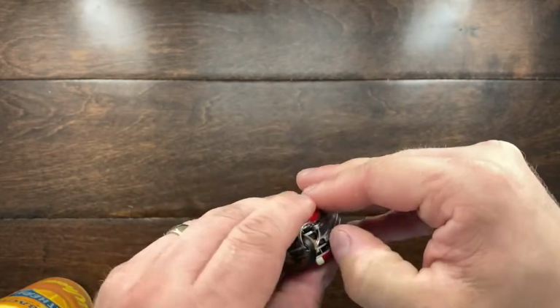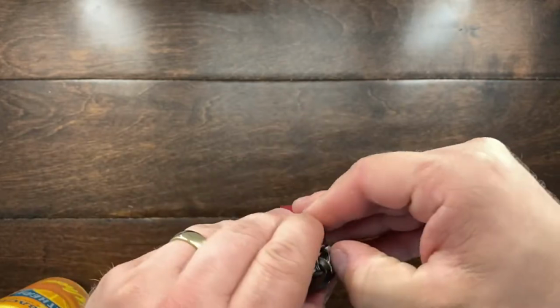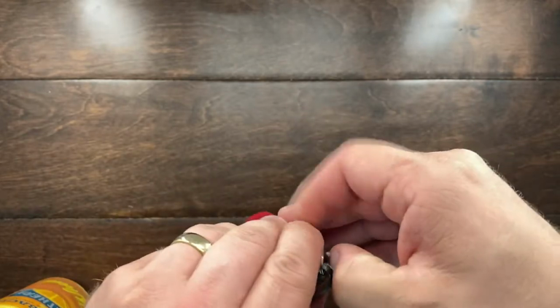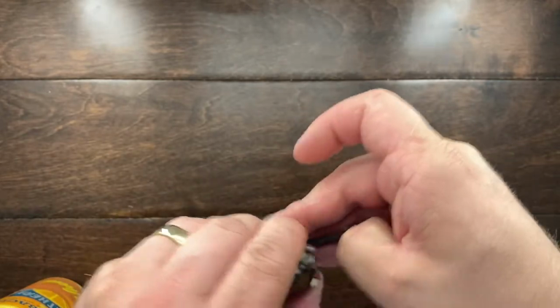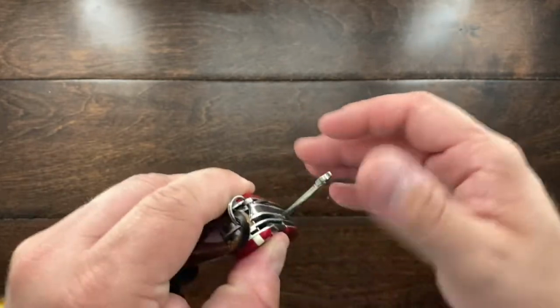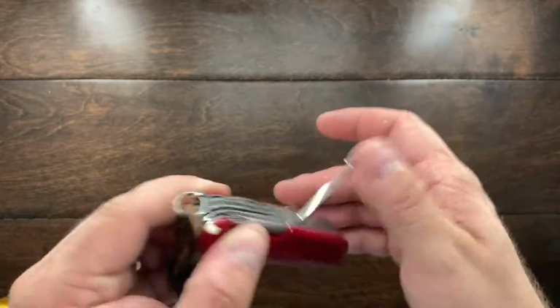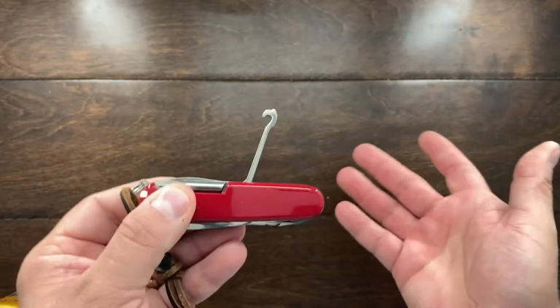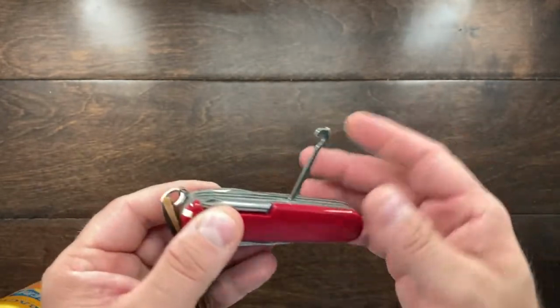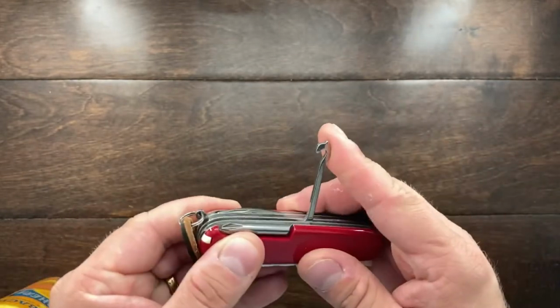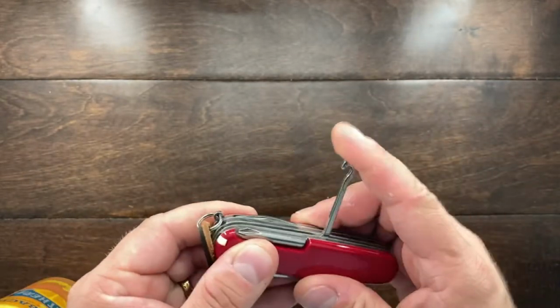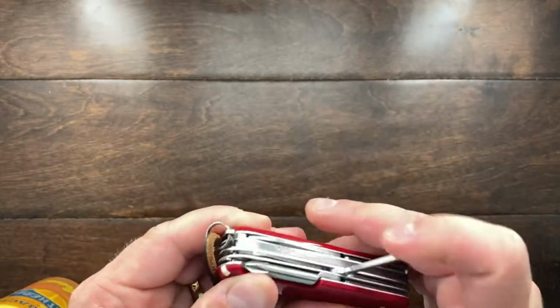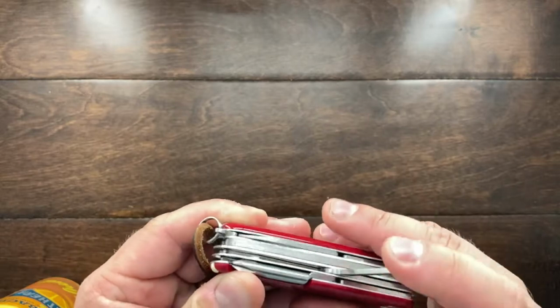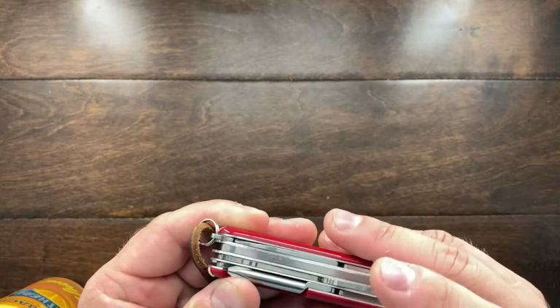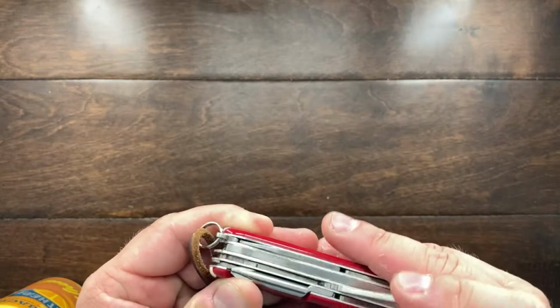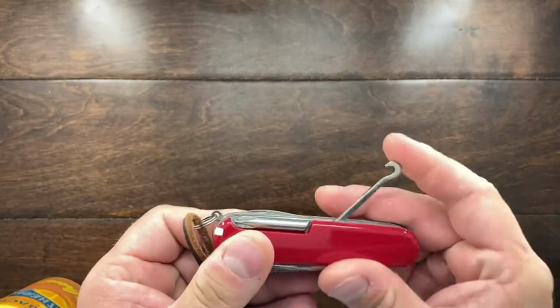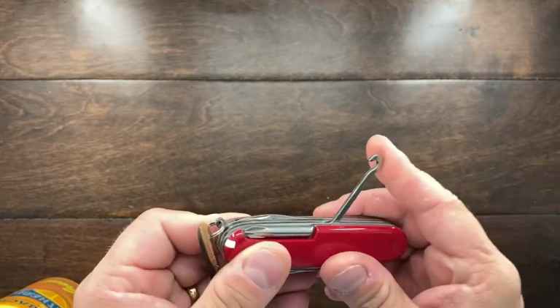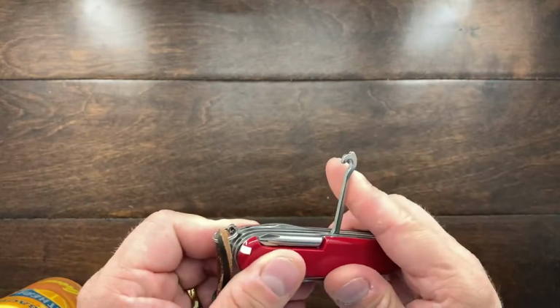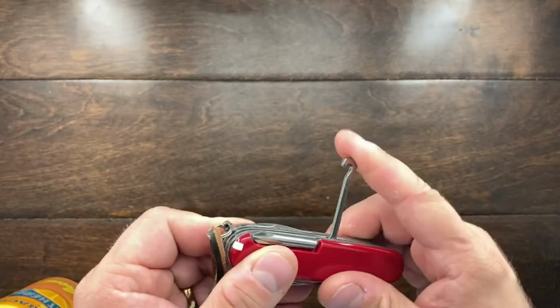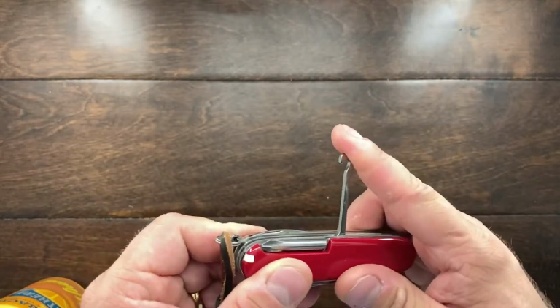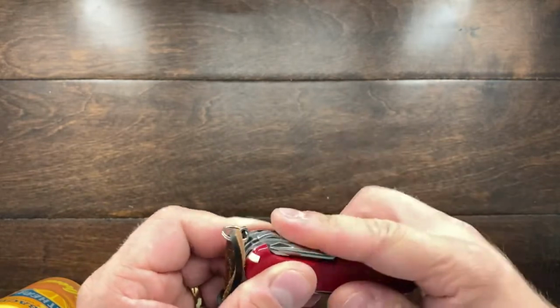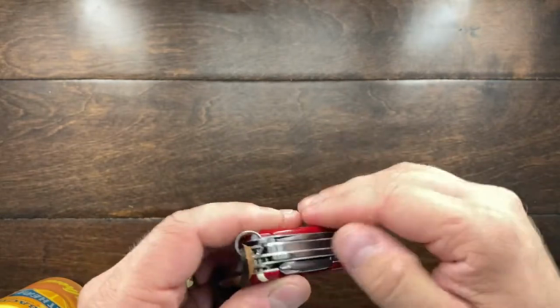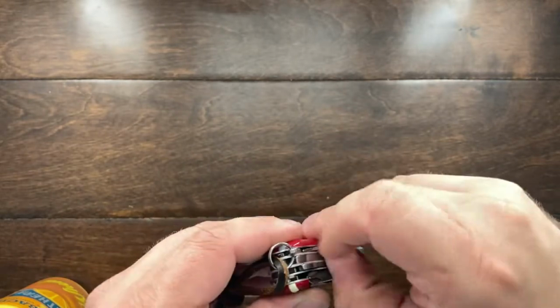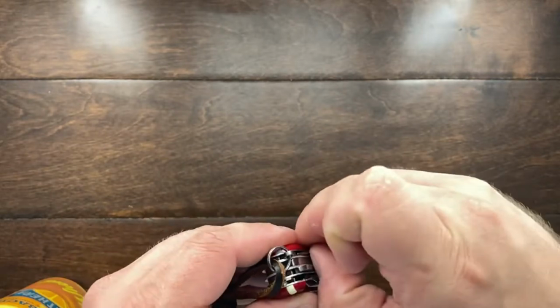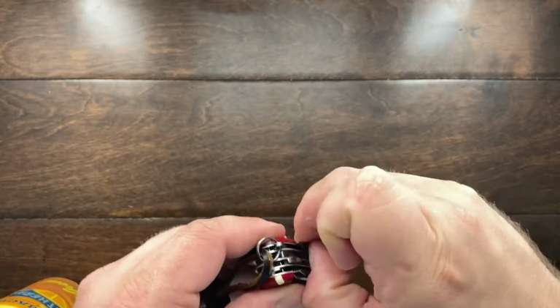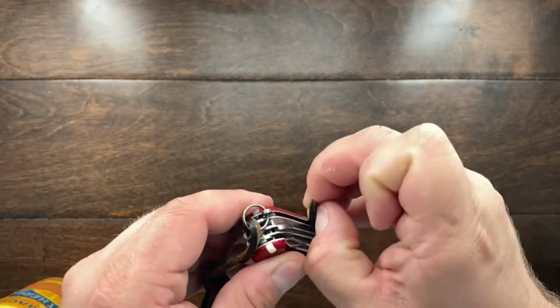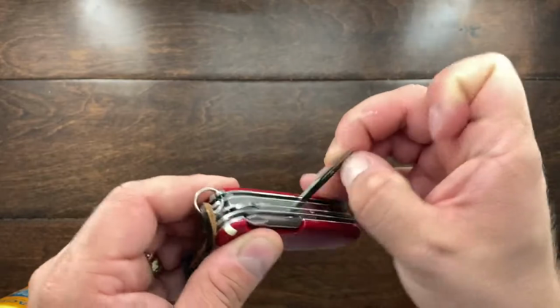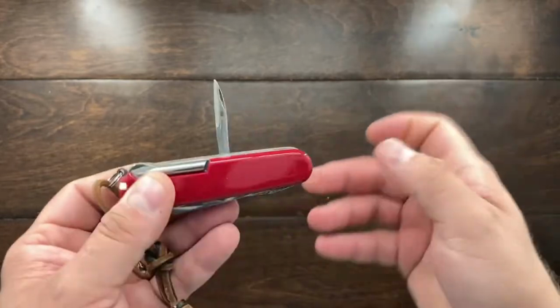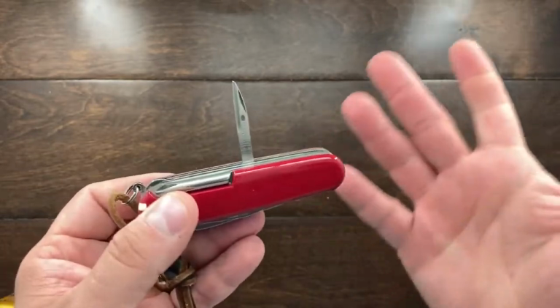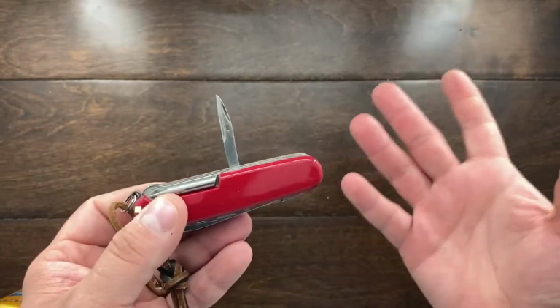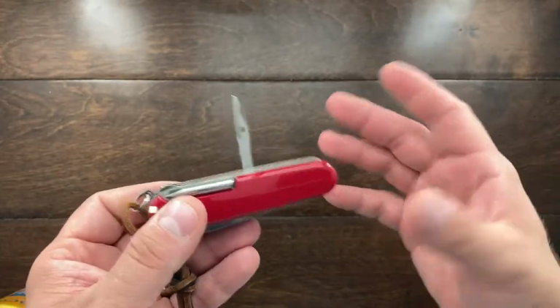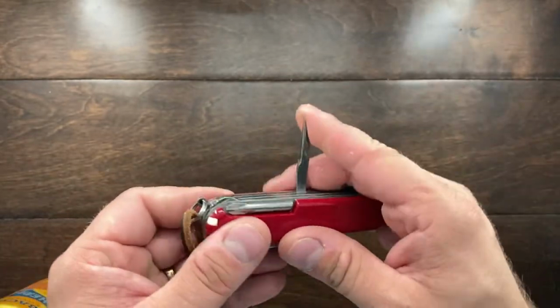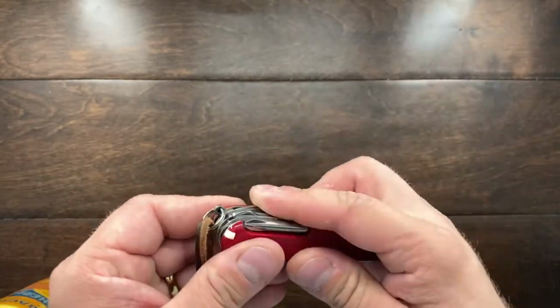You also have your parcel hook, which is really nice and very useful. I've used it quite a bit on all my other knives. And then you have the reamer.